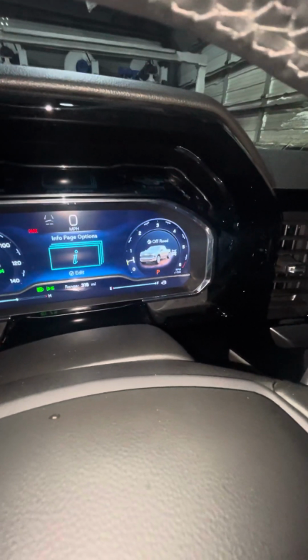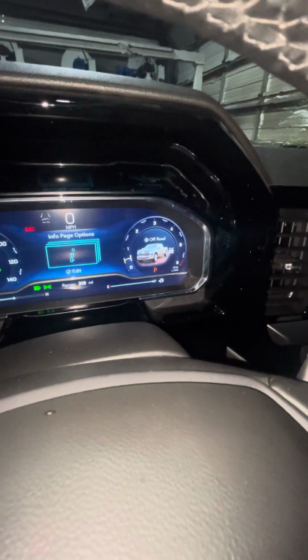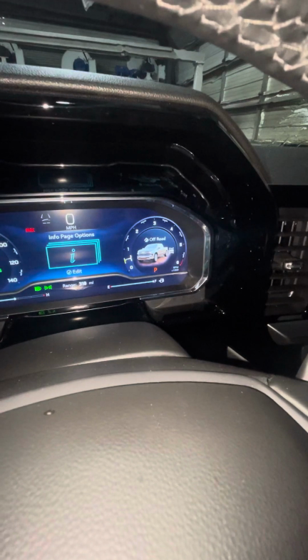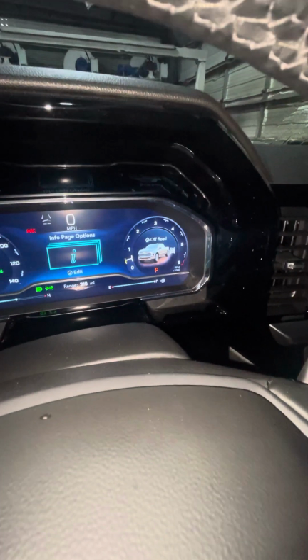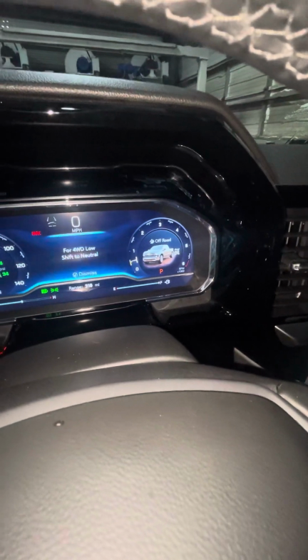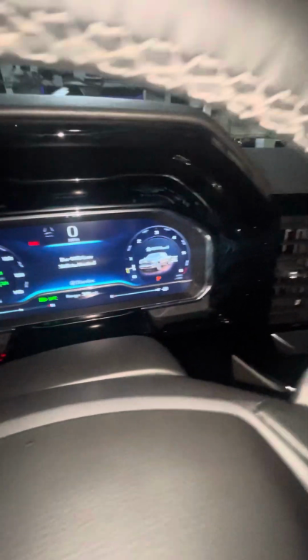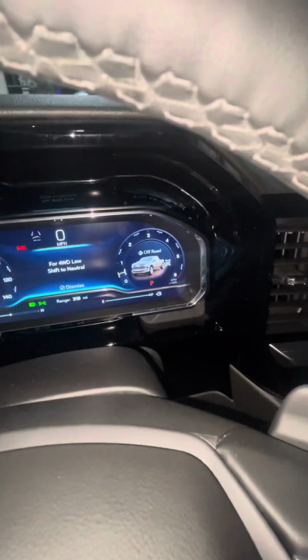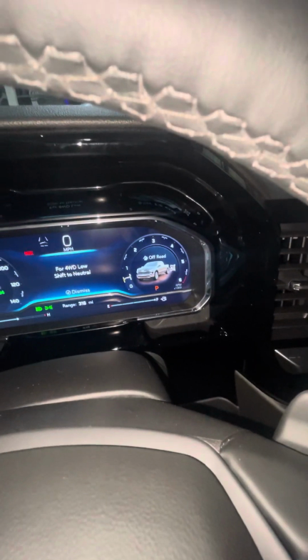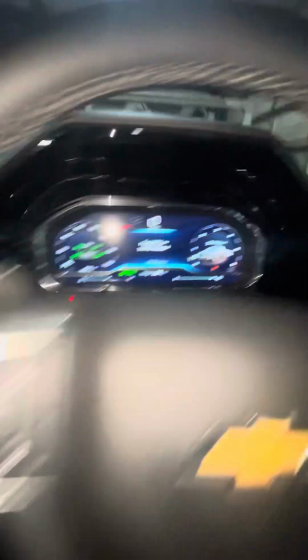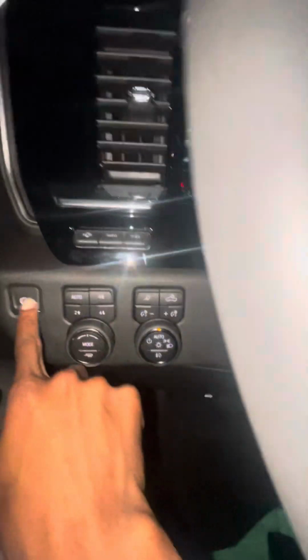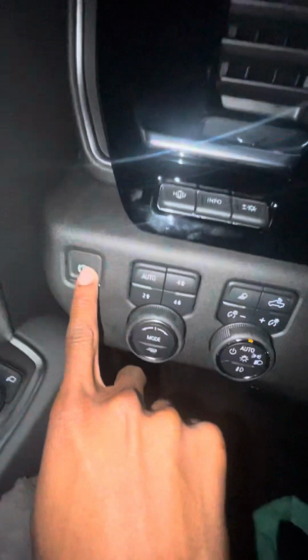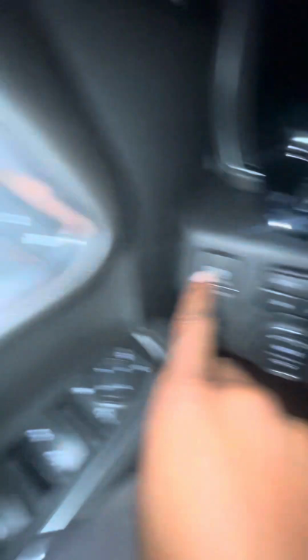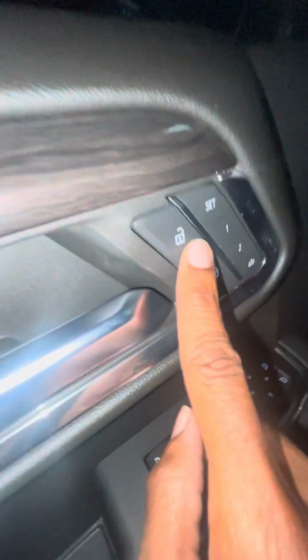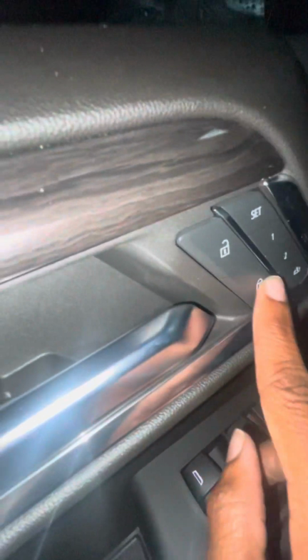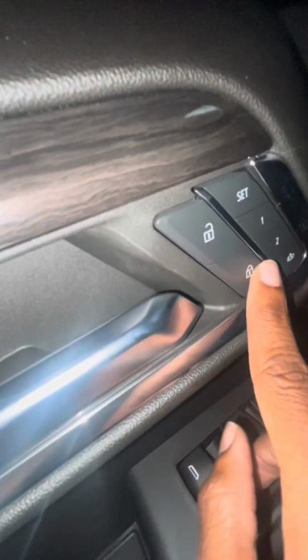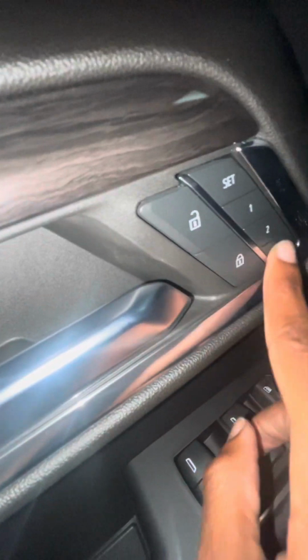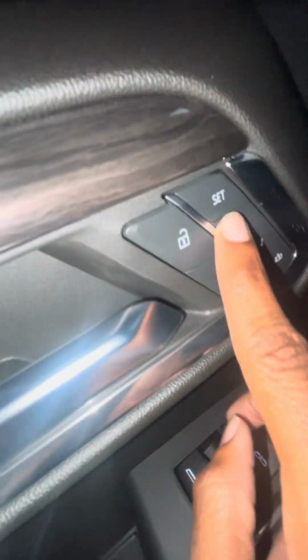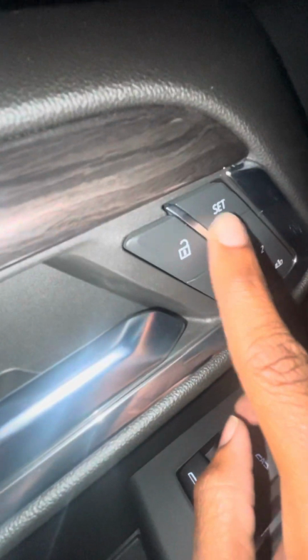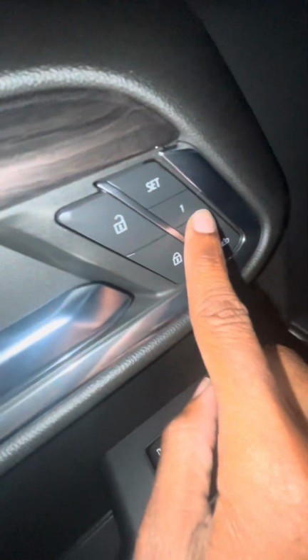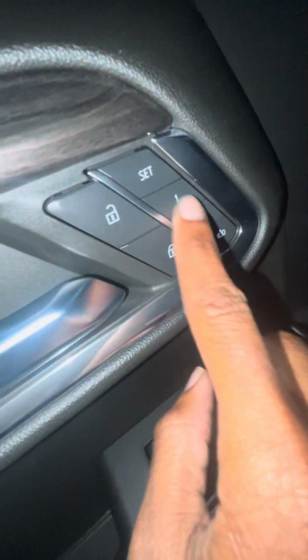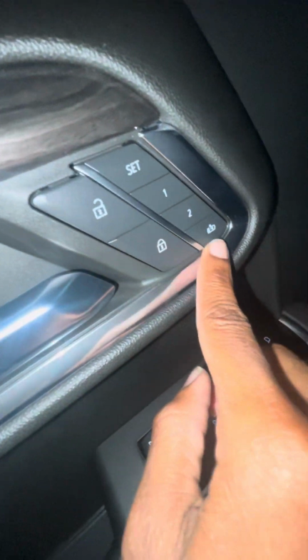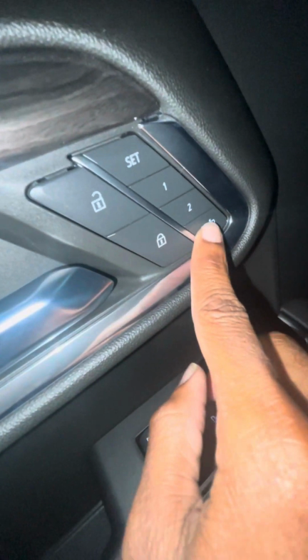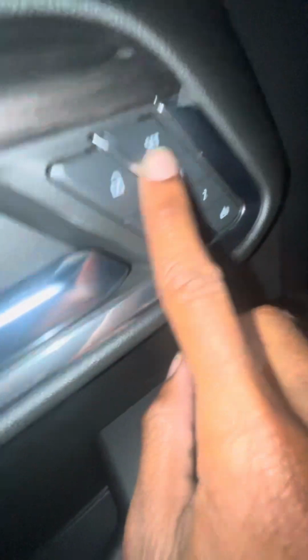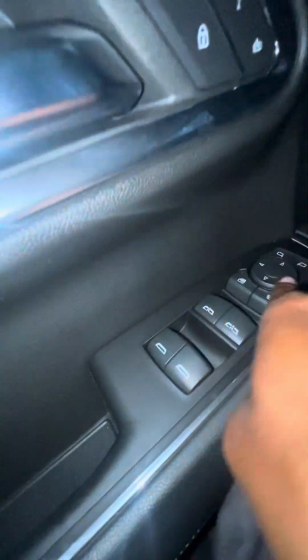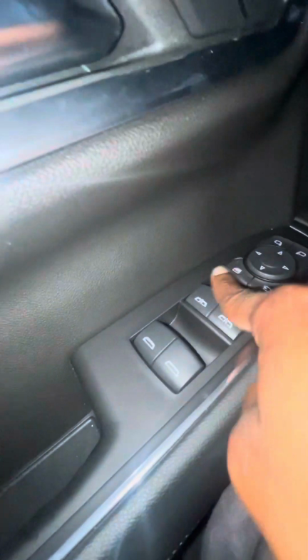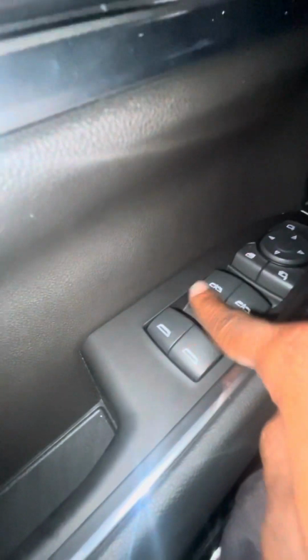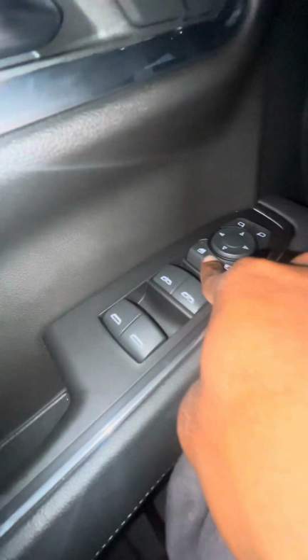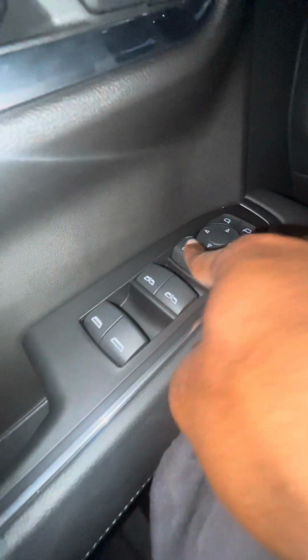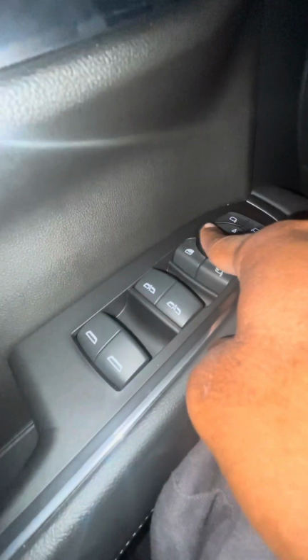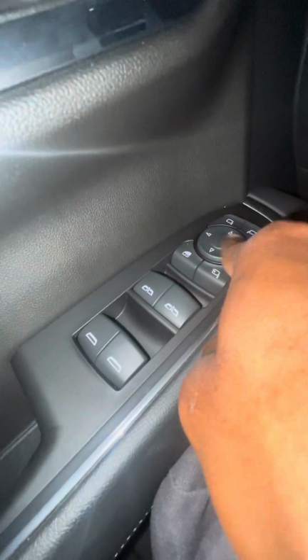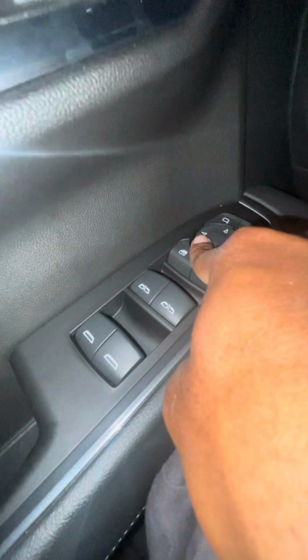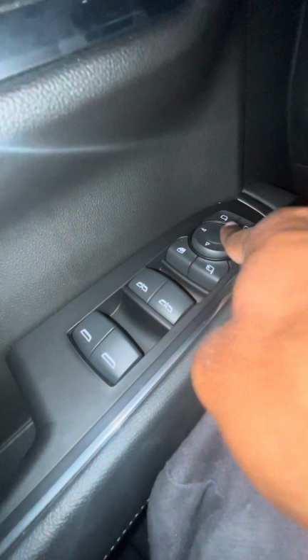Two-wheel drive, four-wheel drive, park brake, unlock. Seat settings one and two — you got your seats right there. You got your power windows and your mirrors.